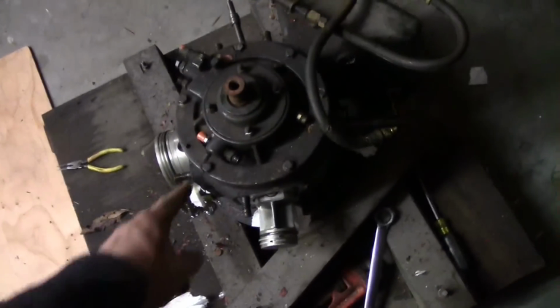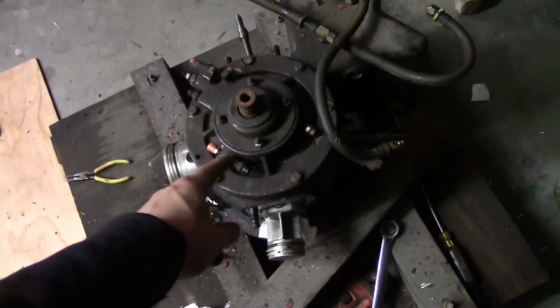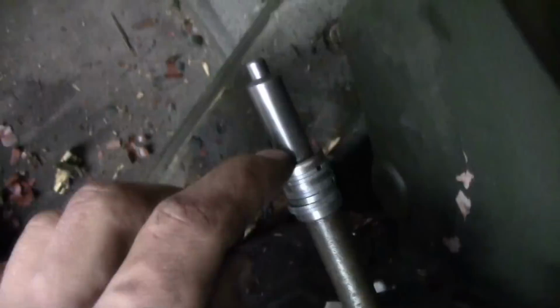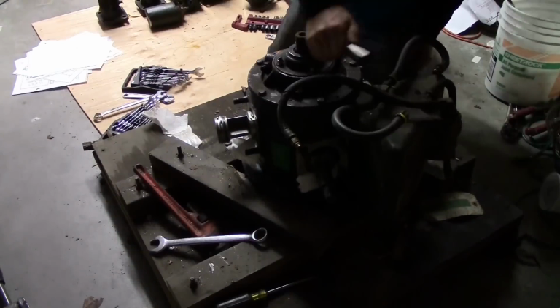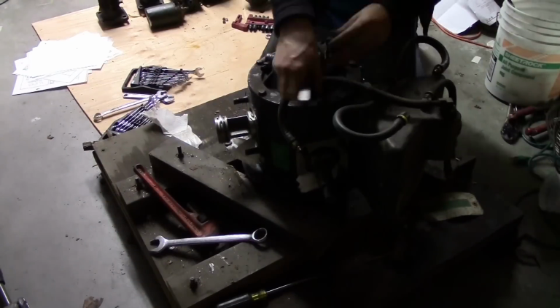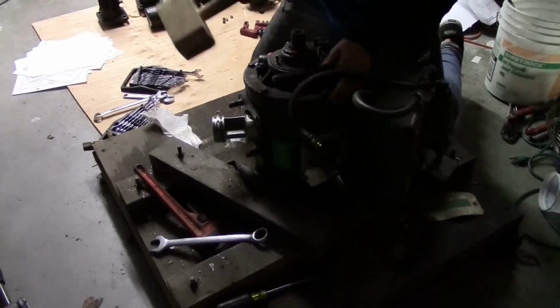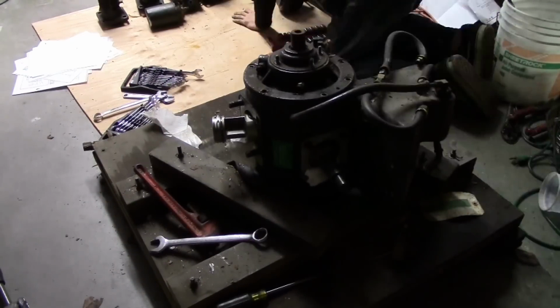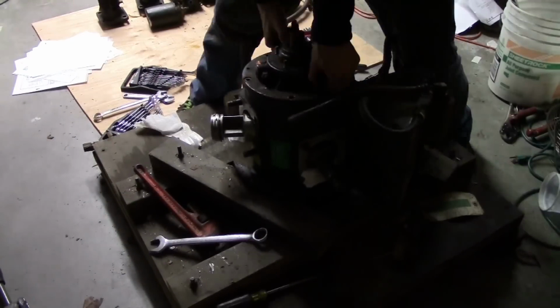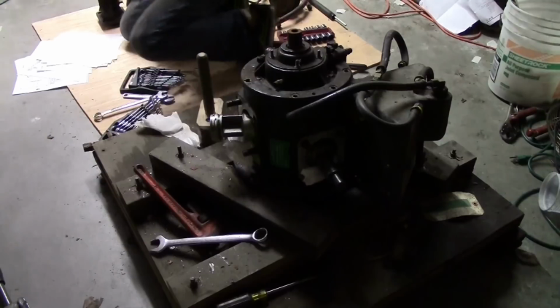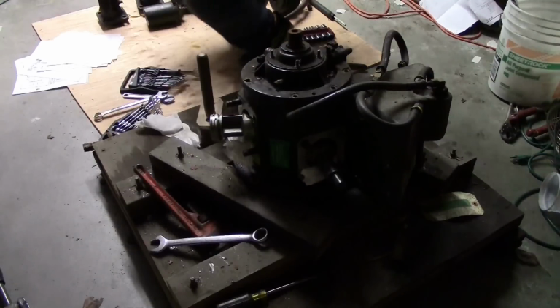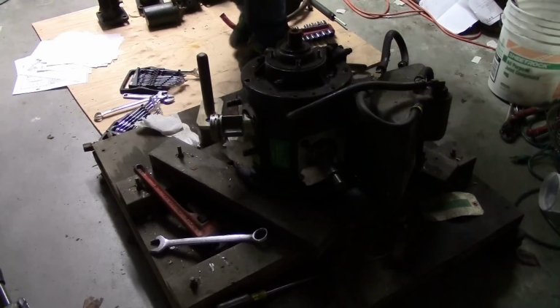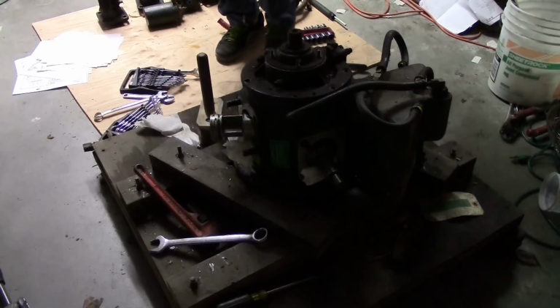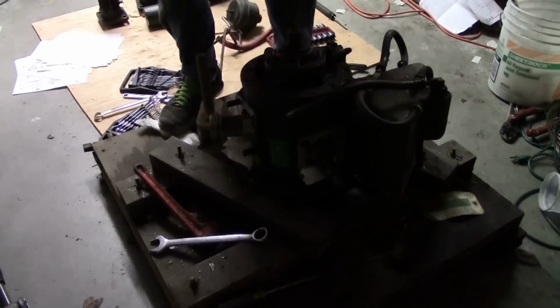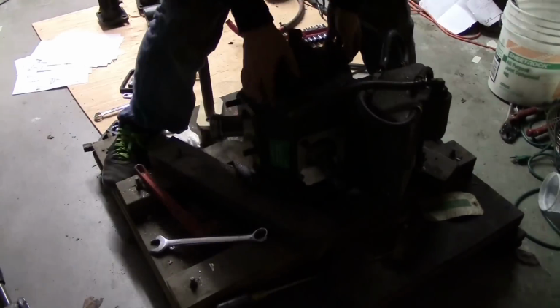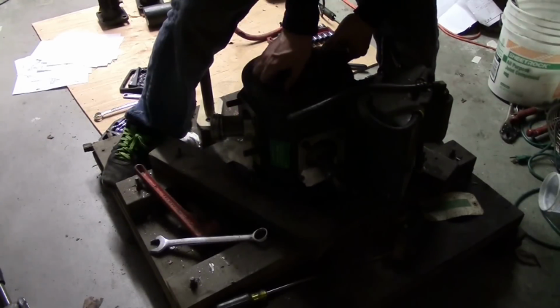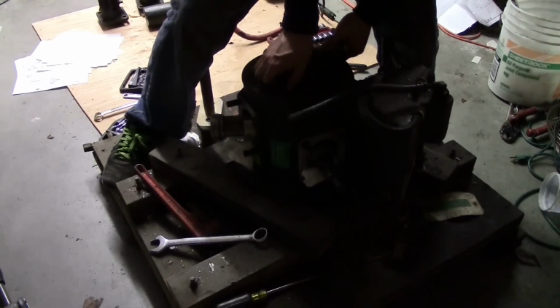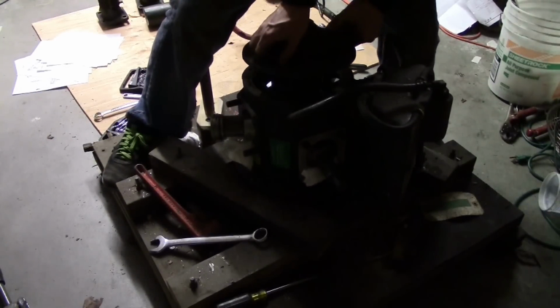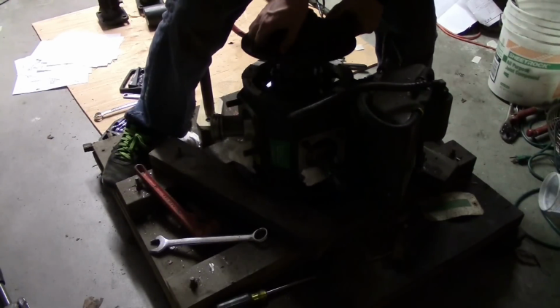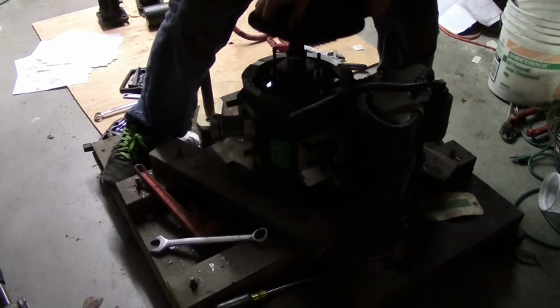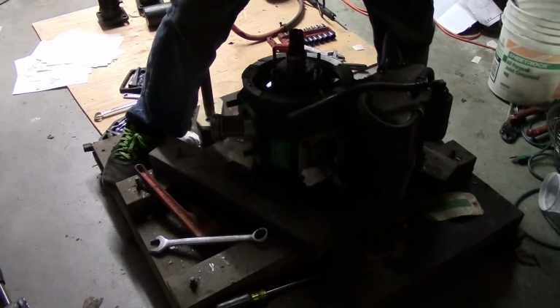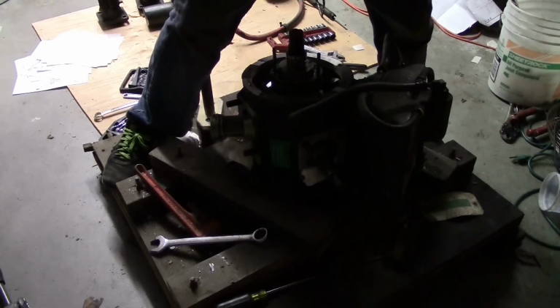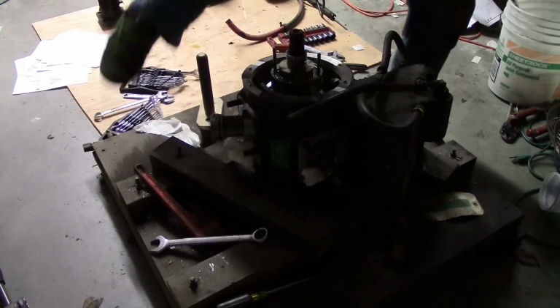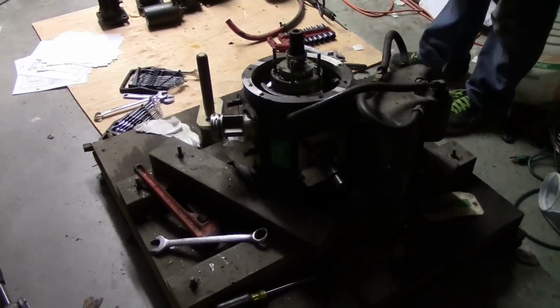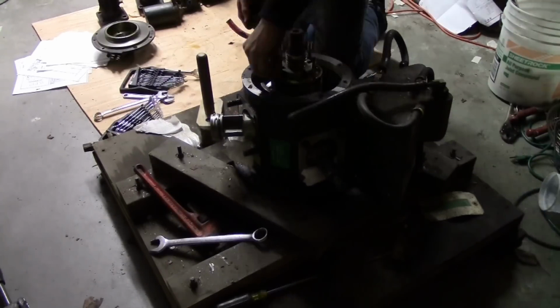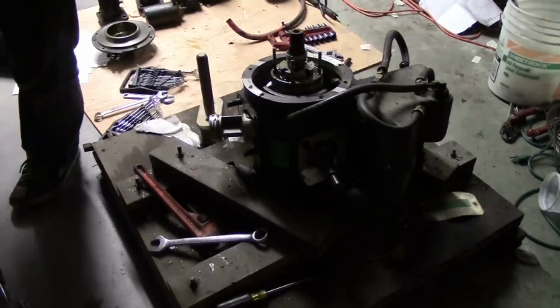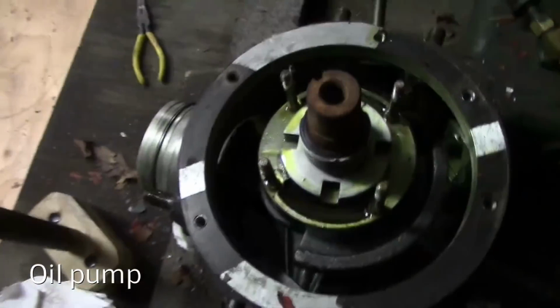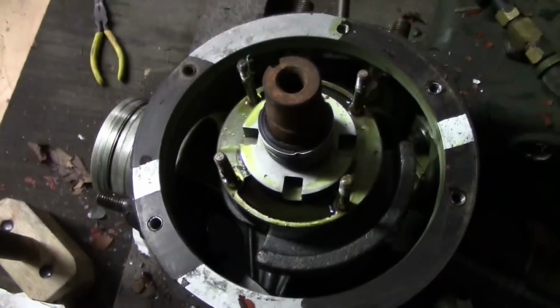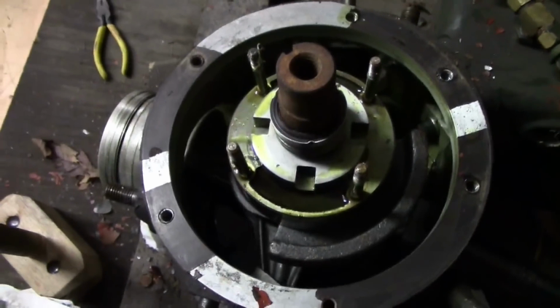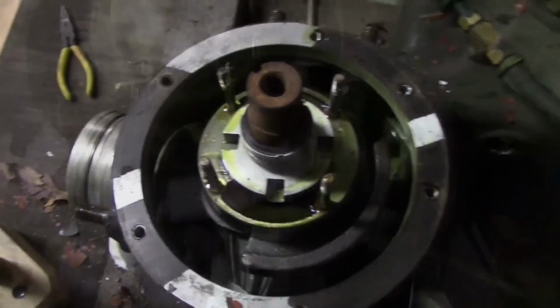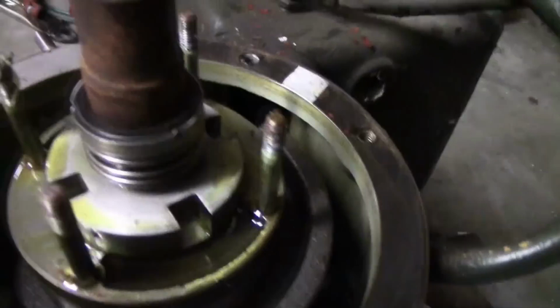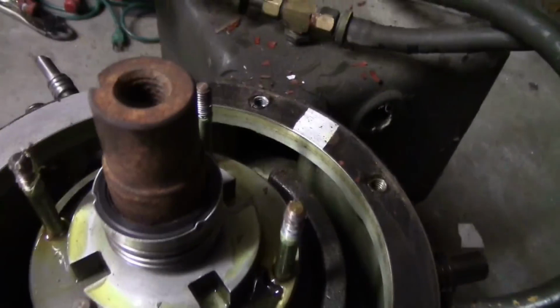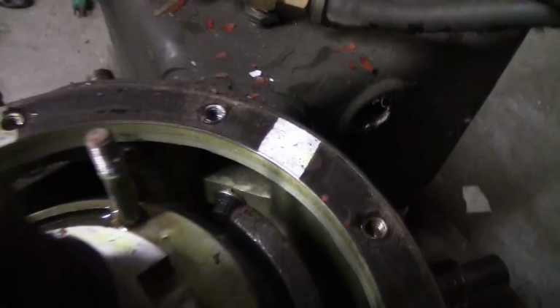I'm going to take all the hubs off. Pull the whole damn shaft out. So there it is — inside. Looks like we got some star drives in there.